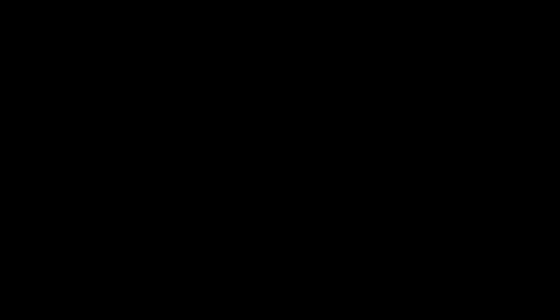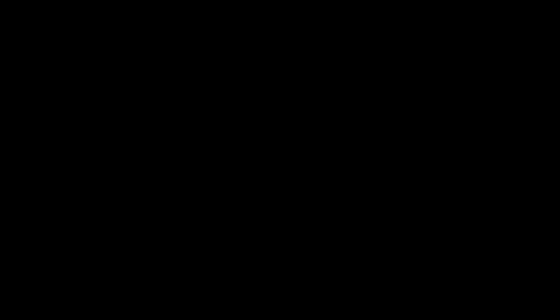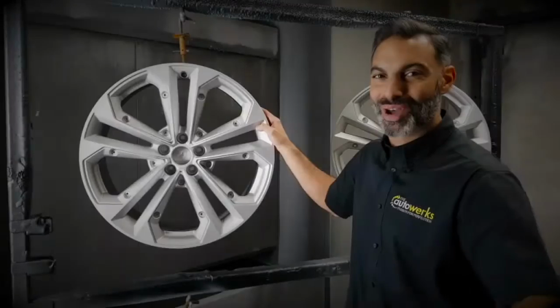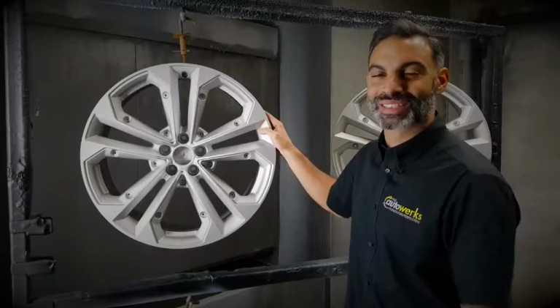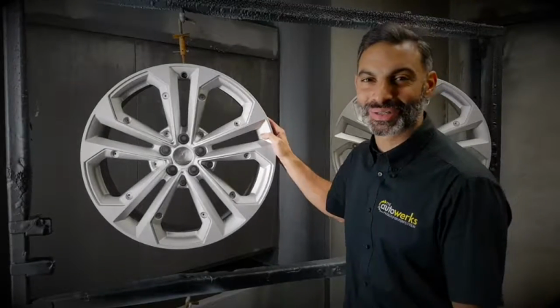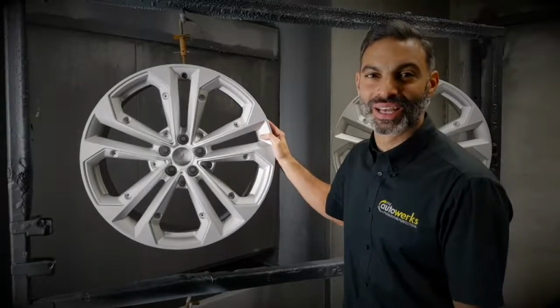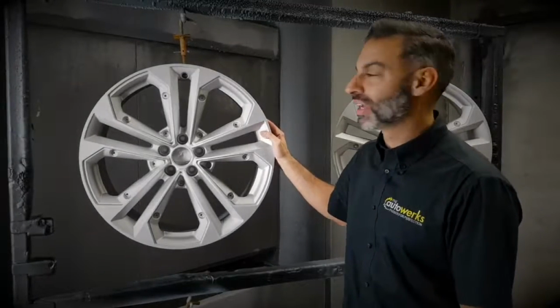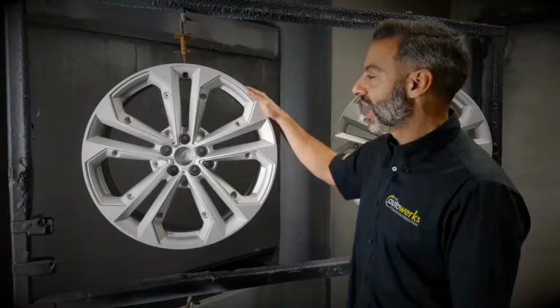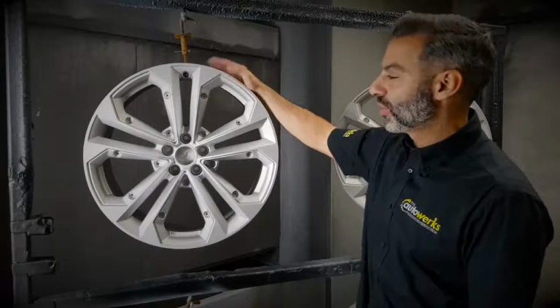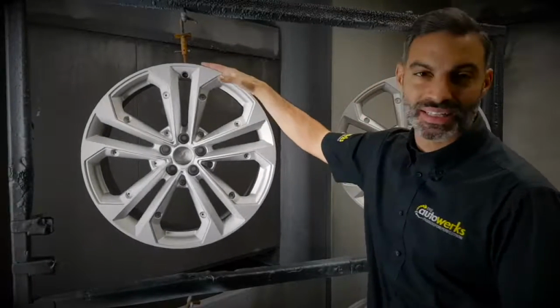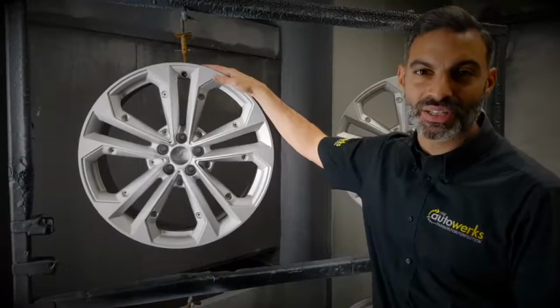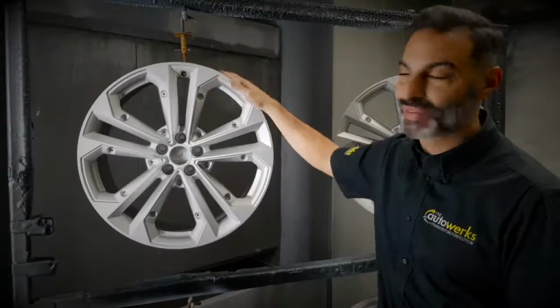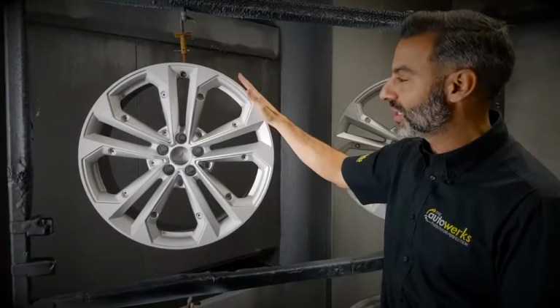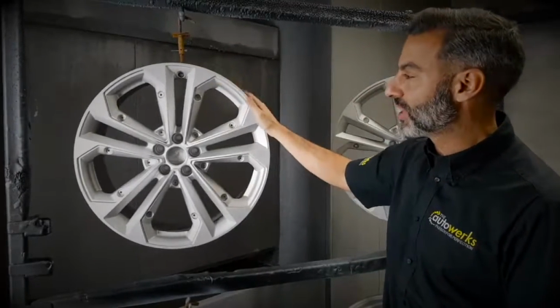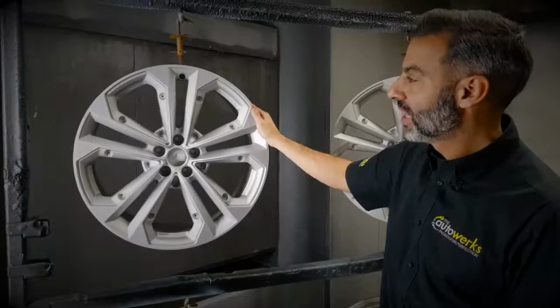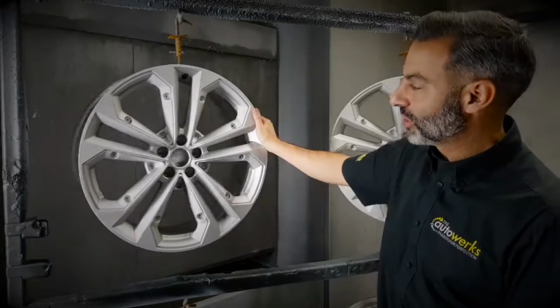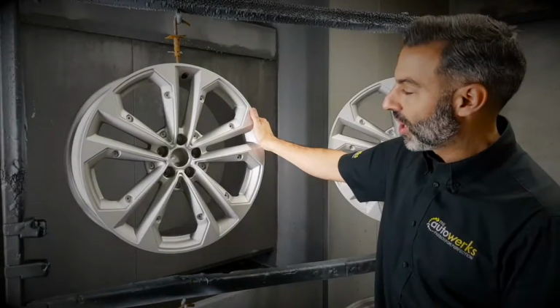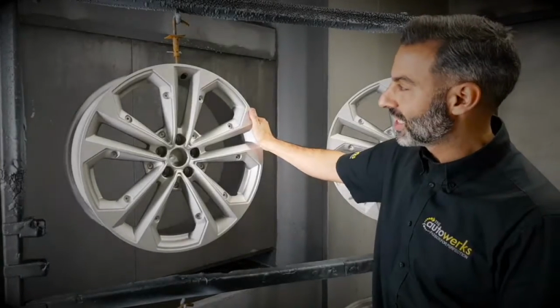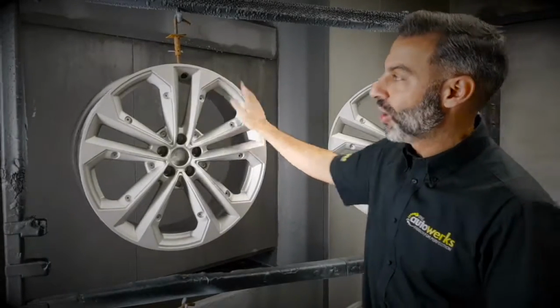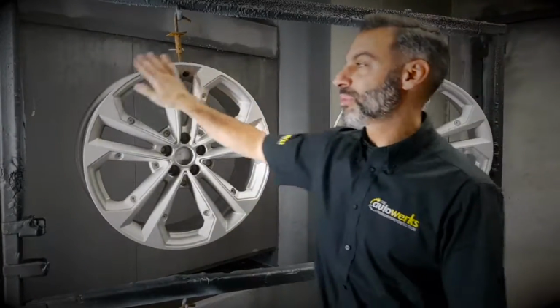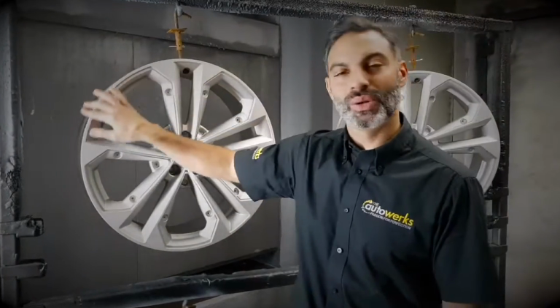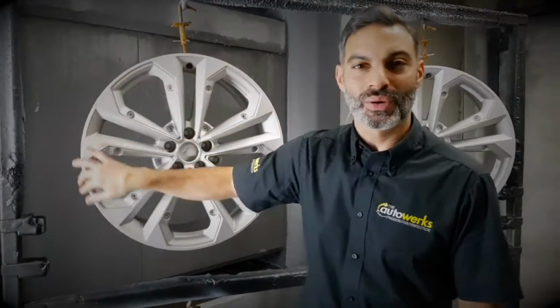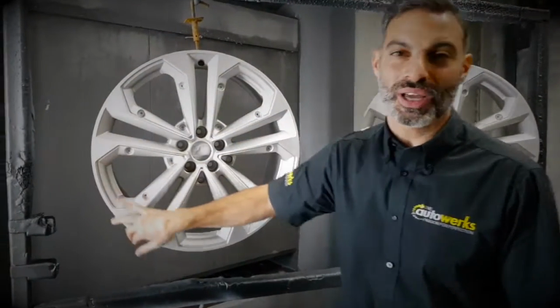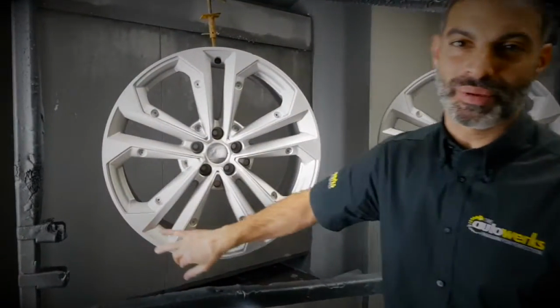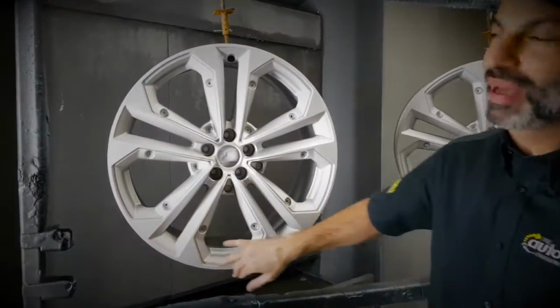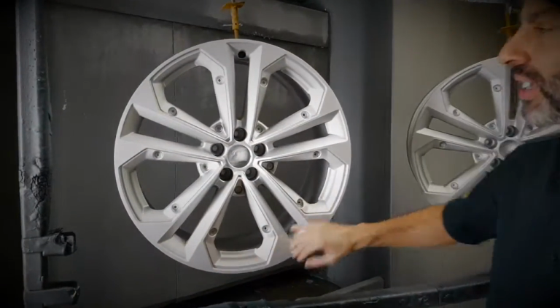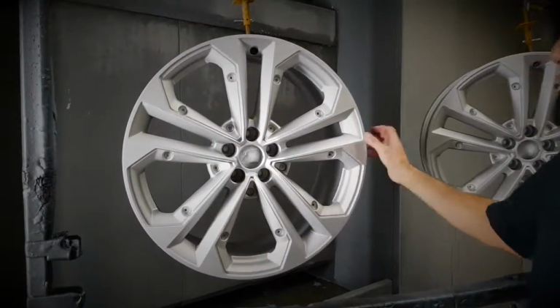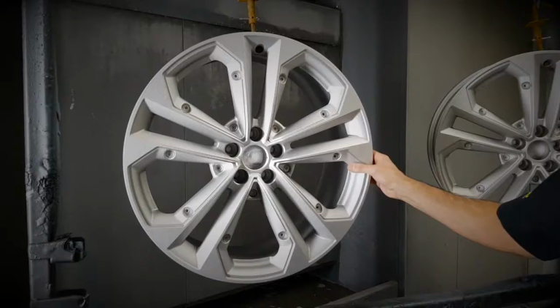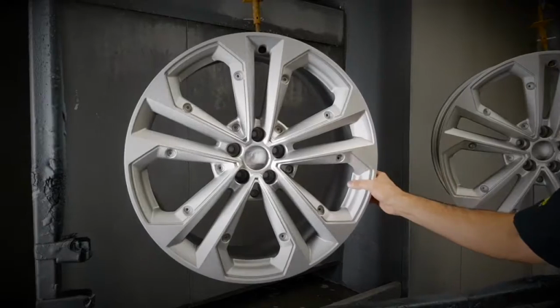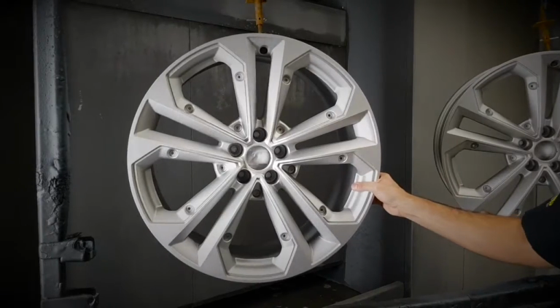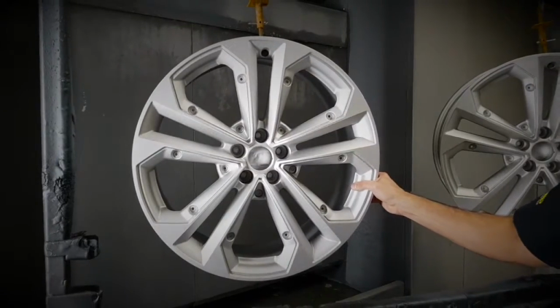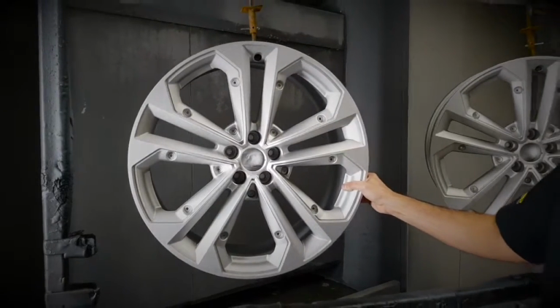Here's the Audi Q5 wheels that you saw earlier on. We've taken the tires off, we've chemically stripped them, and they've been shot blasted. On these particular wheels there was no curb damage on them anyway, so we didn't really need to do that much work to them.